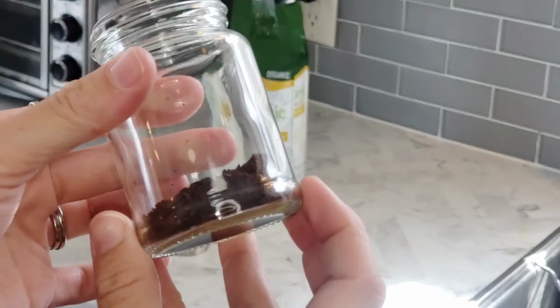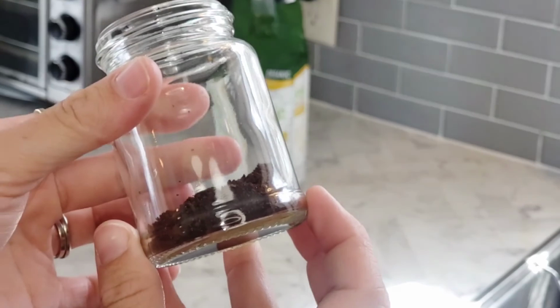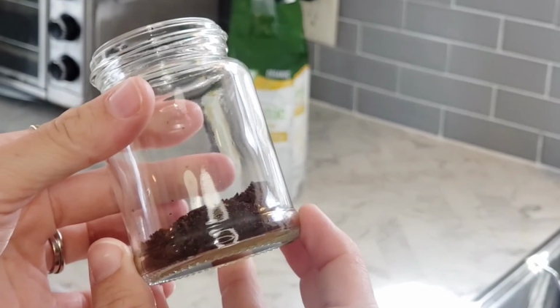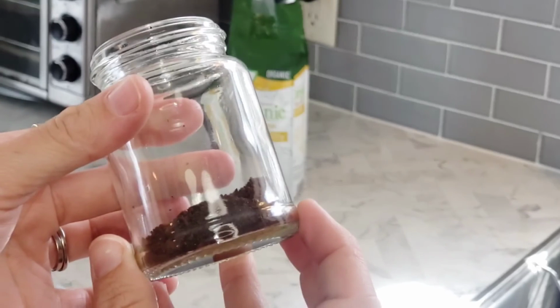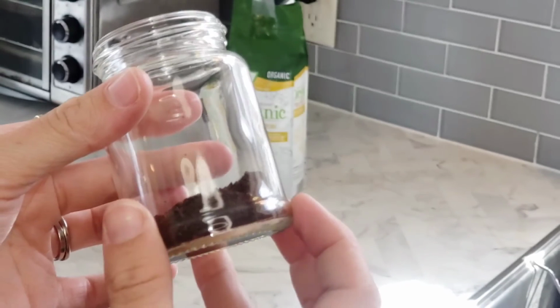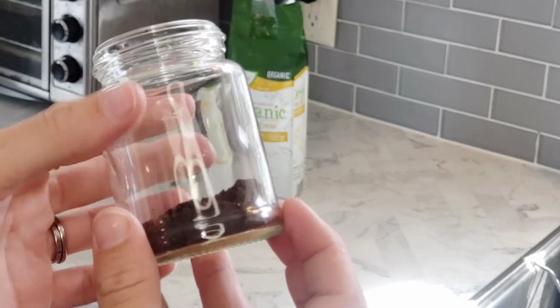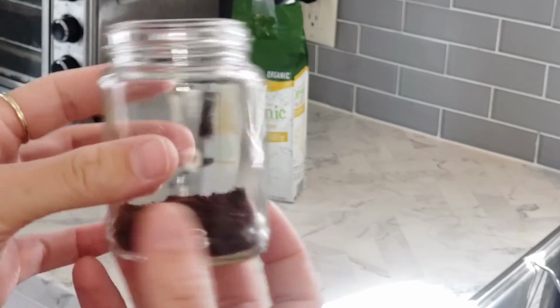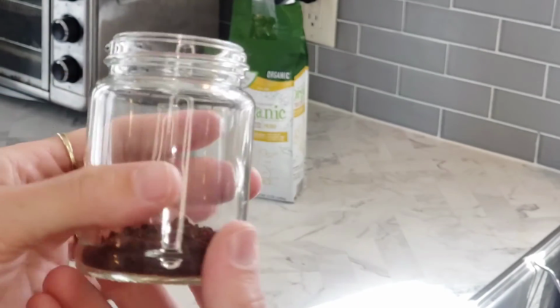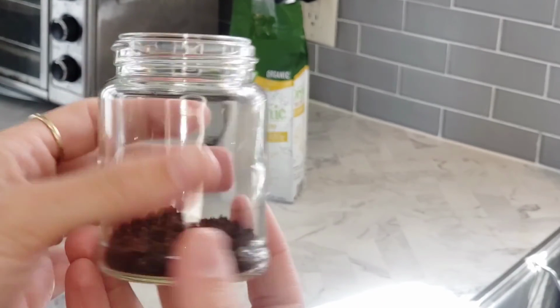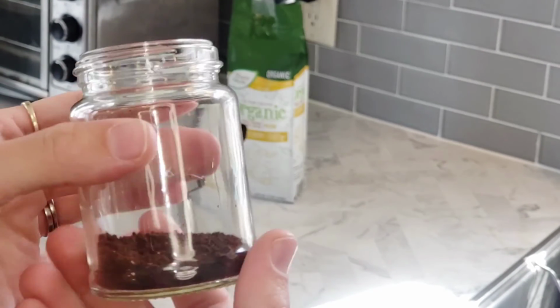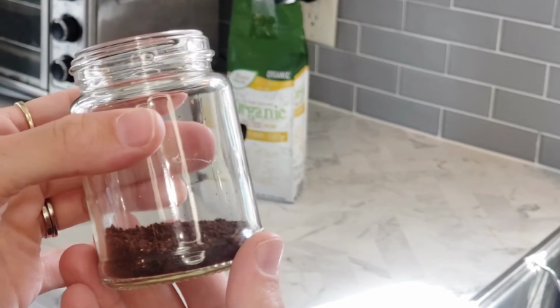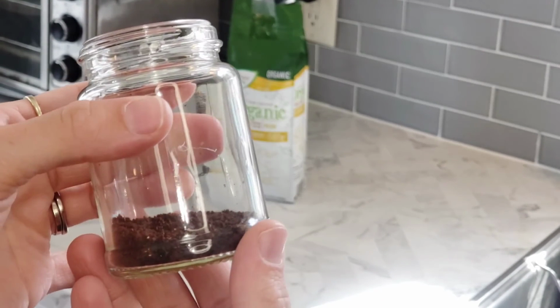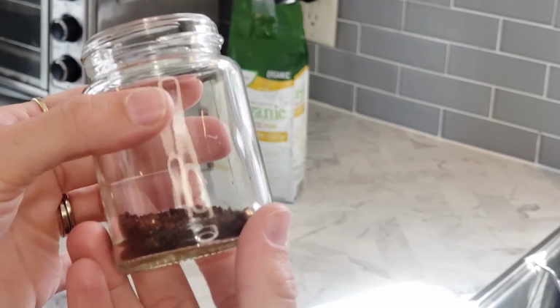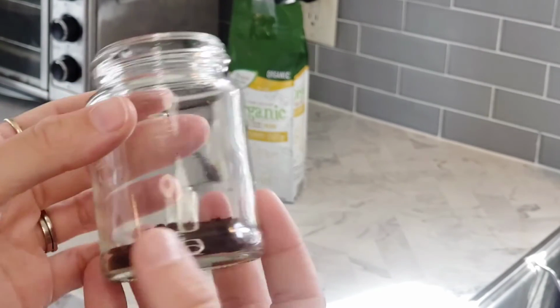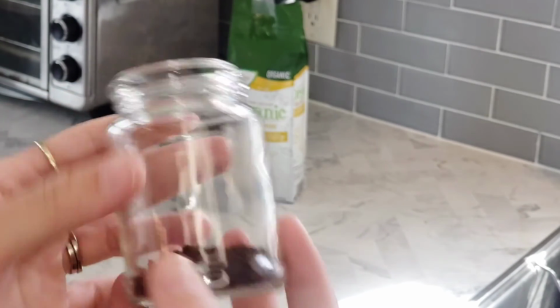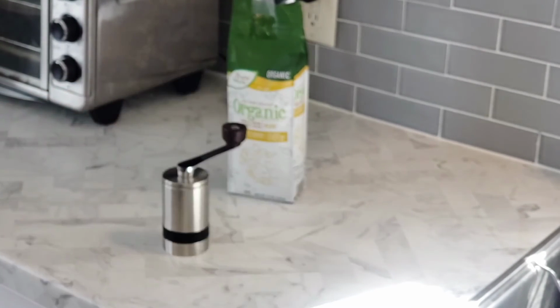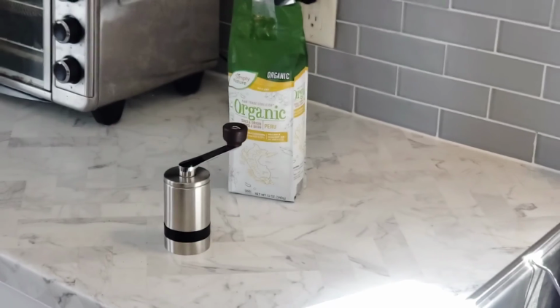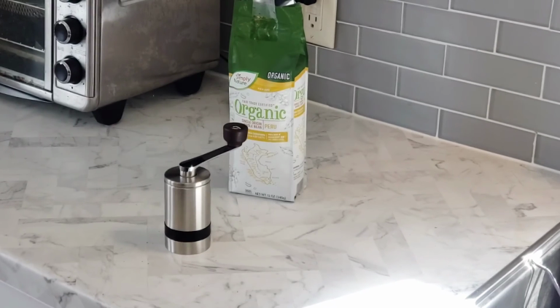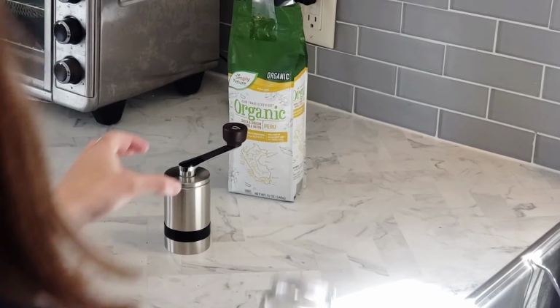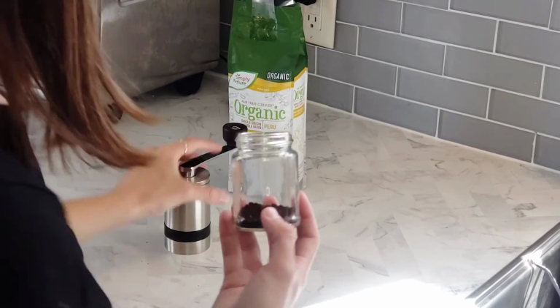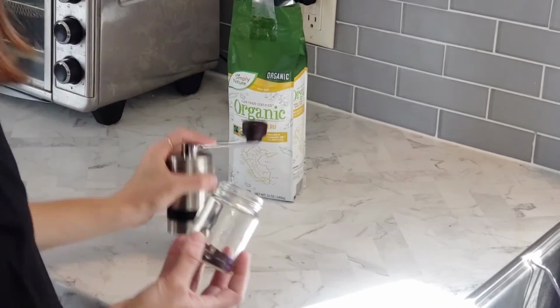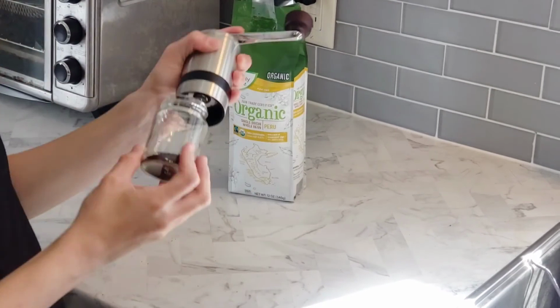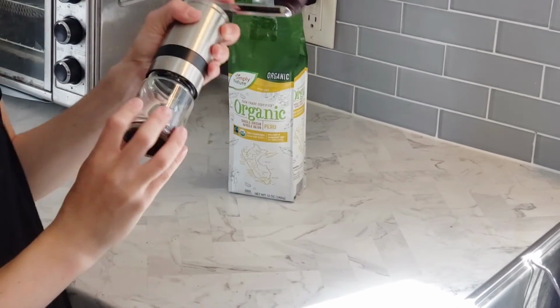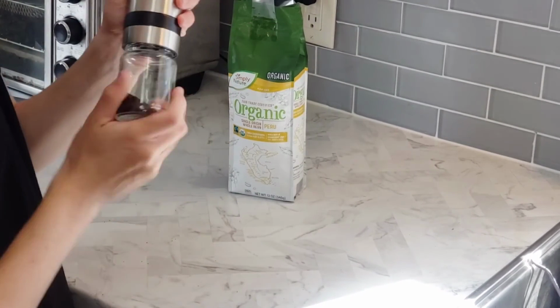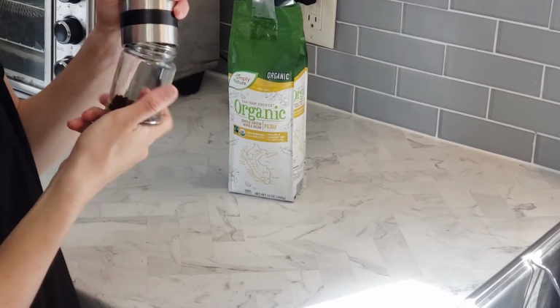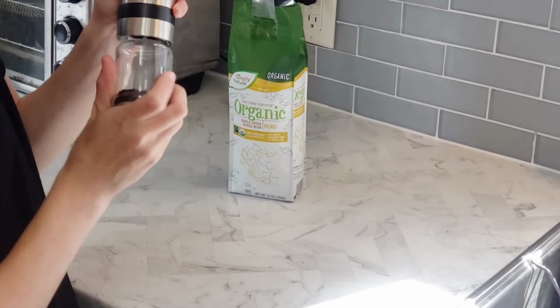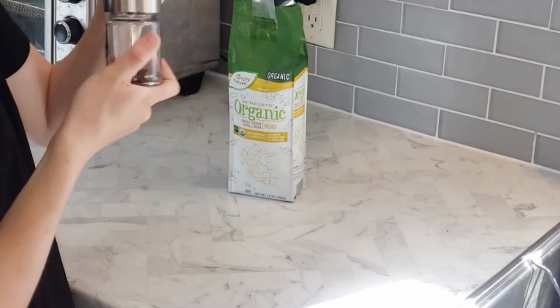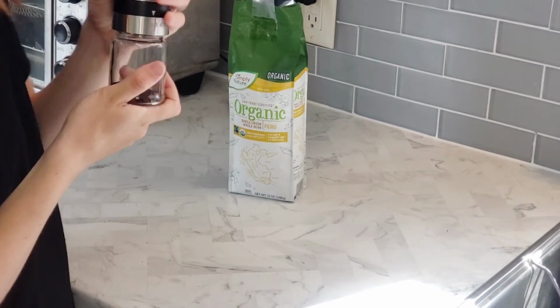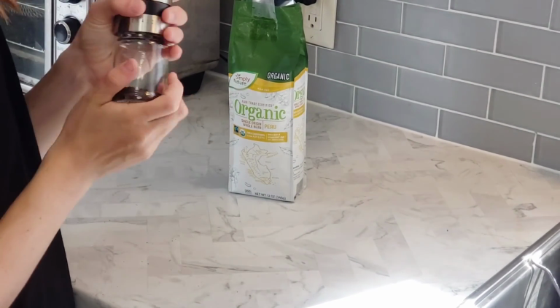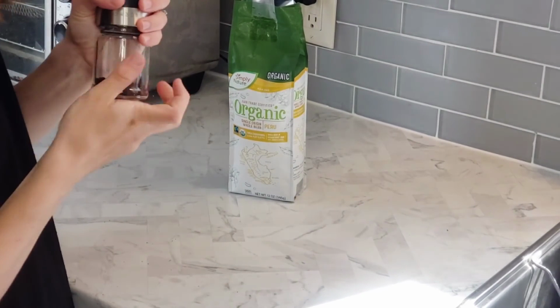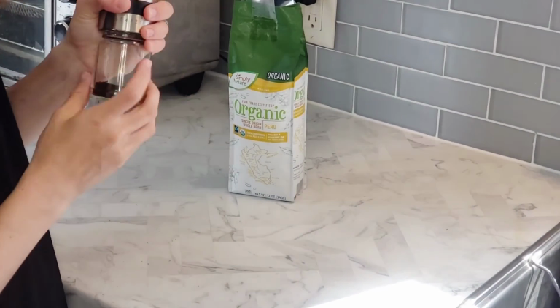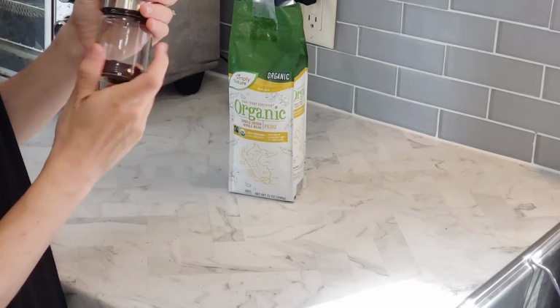This is going to be great for when you're traveling or just for daily use as well. If you're making yourself some espresso, you can save yourself some money rather than going out — you can quickly grind yourself some beans and make your own coffee.